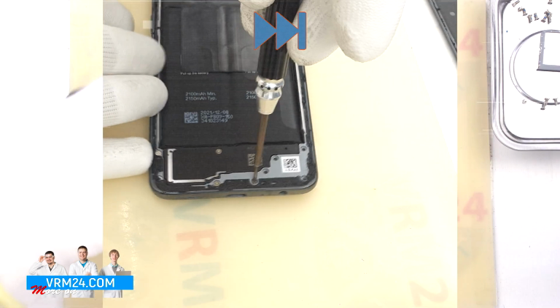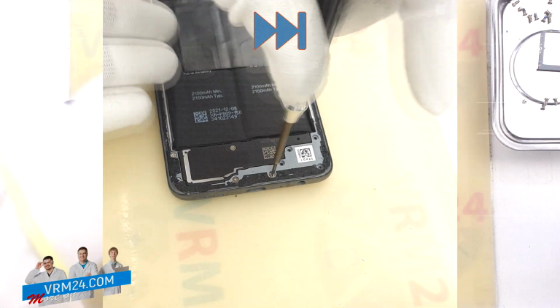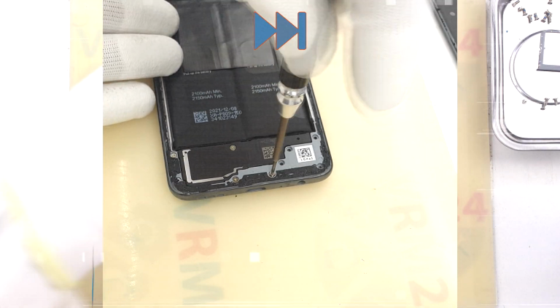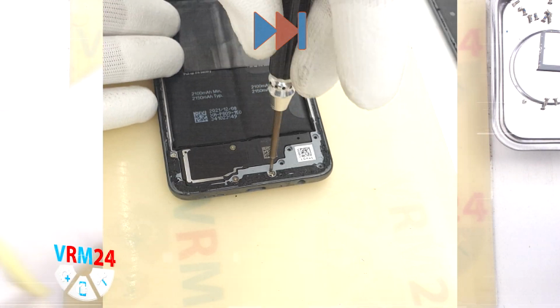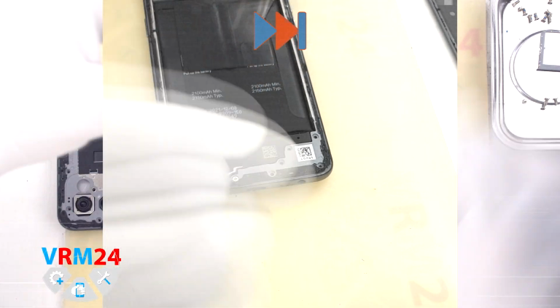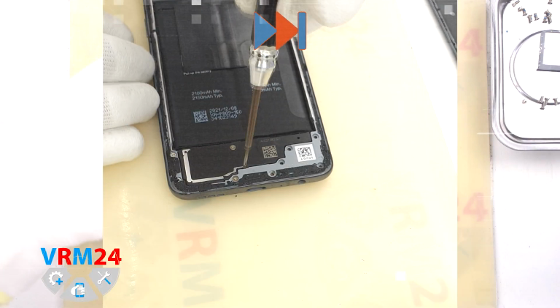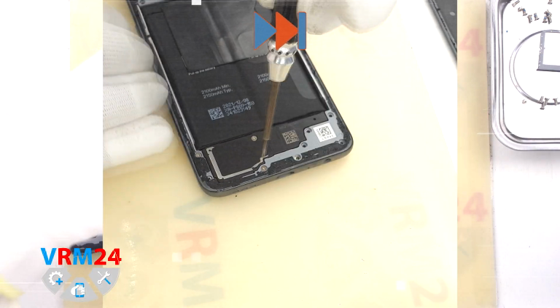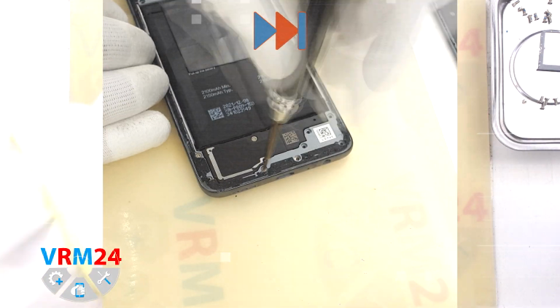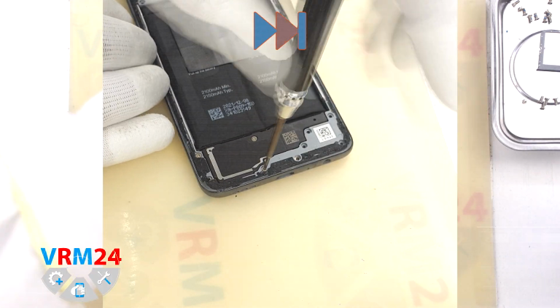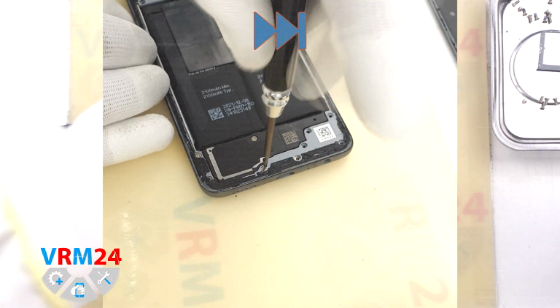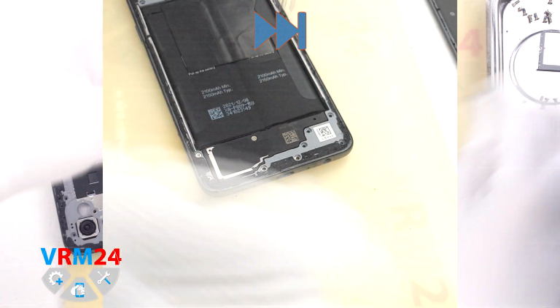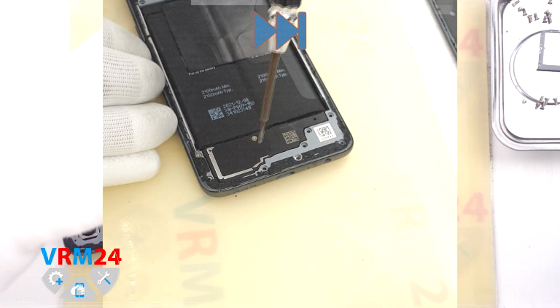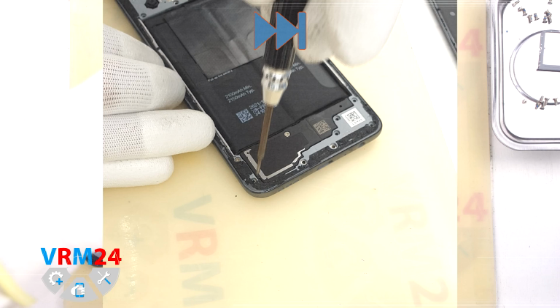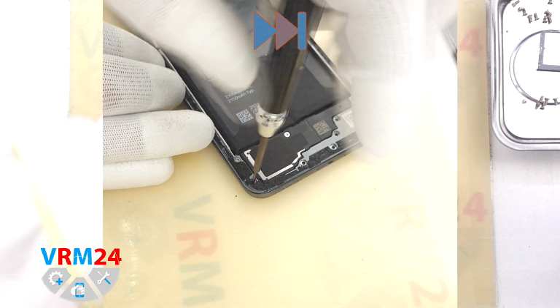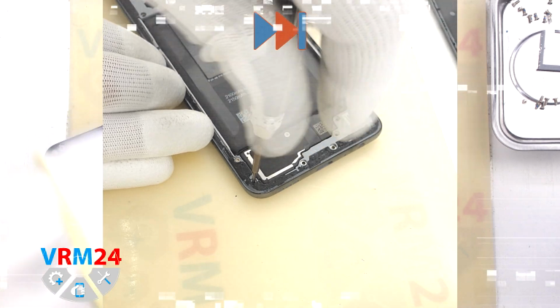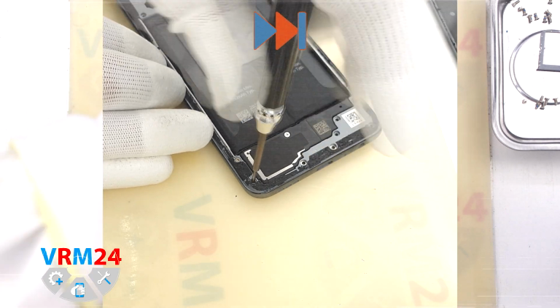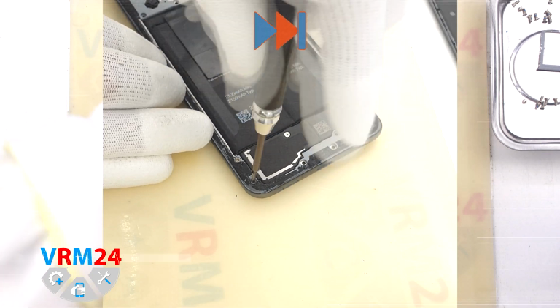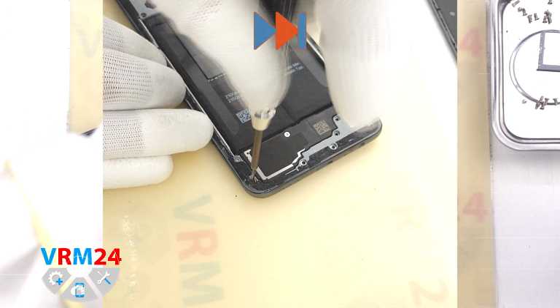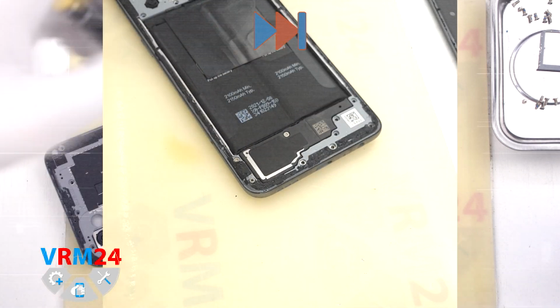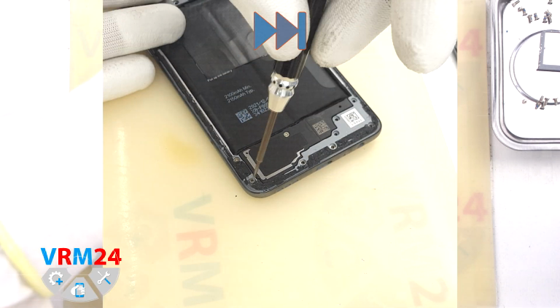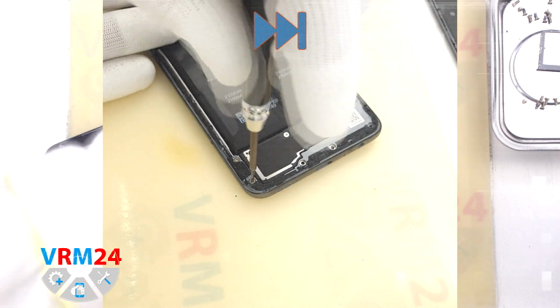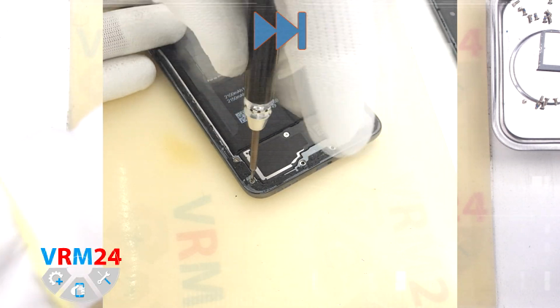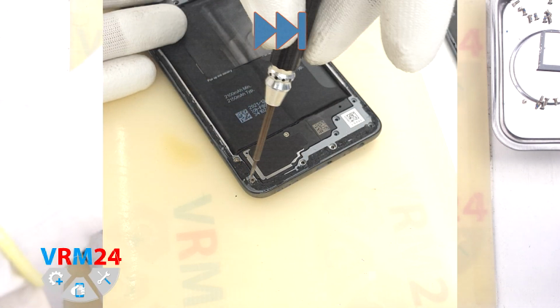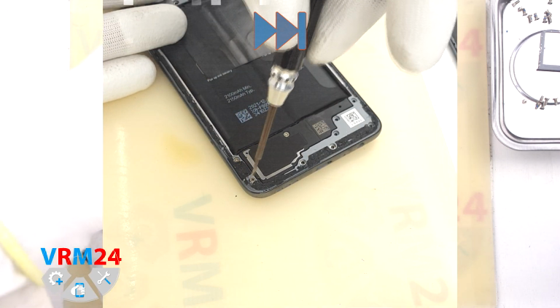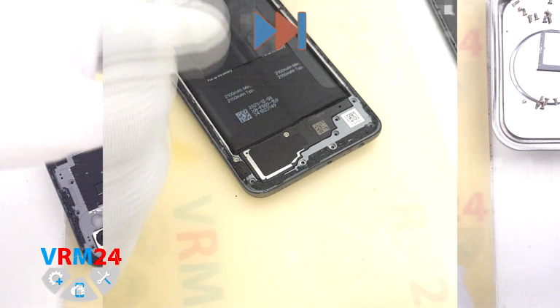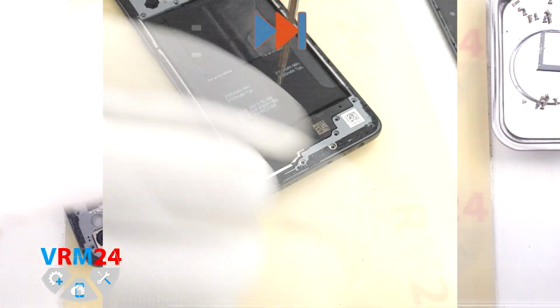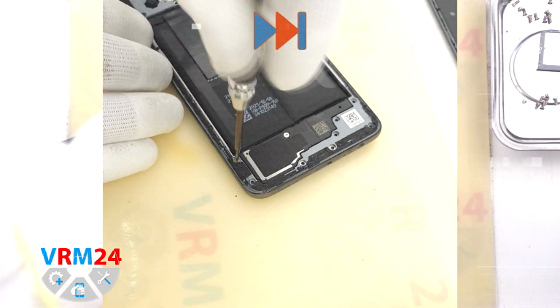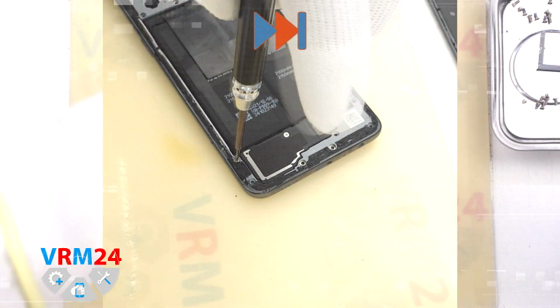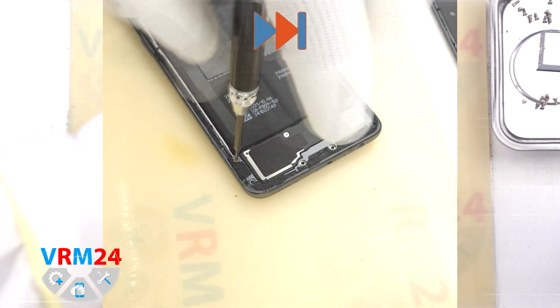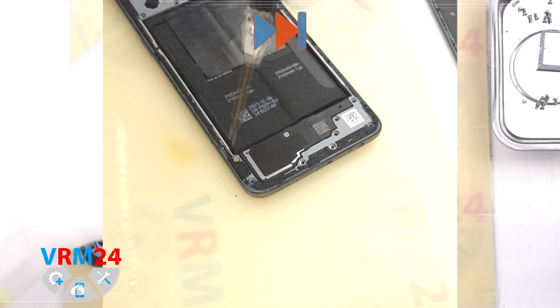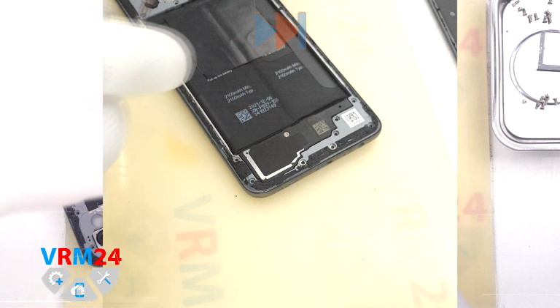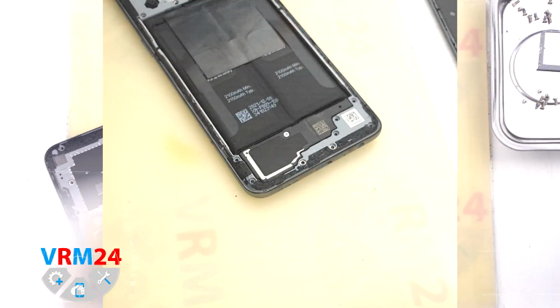So we unscrew the screws at the bottom, leaving one screw to hold the speaker assembly in place.